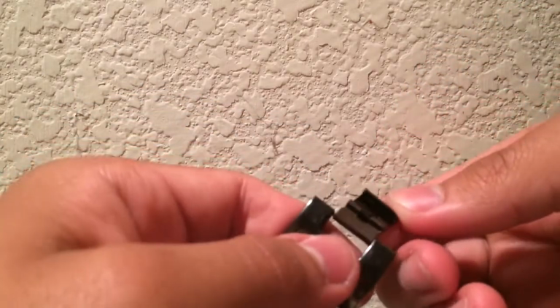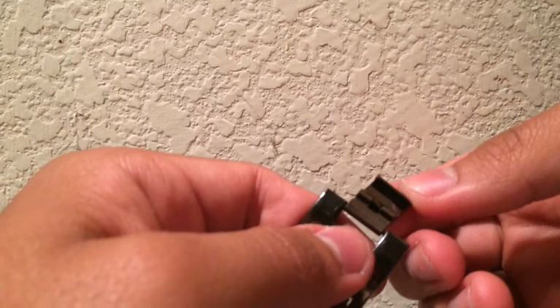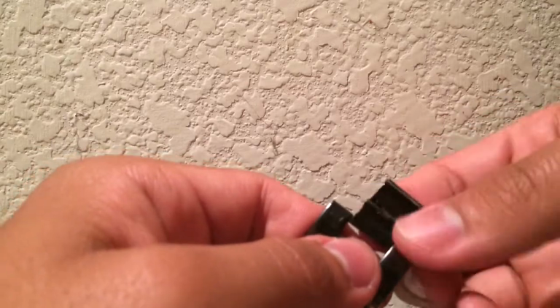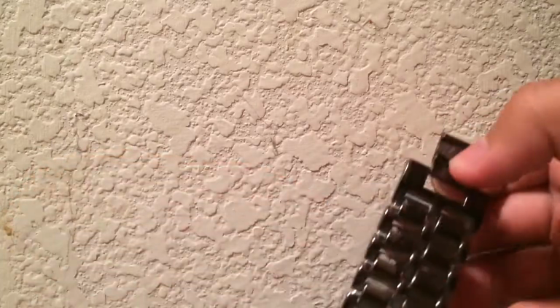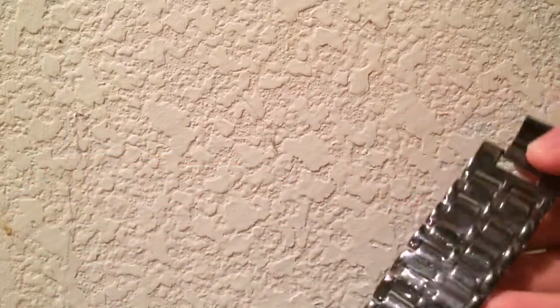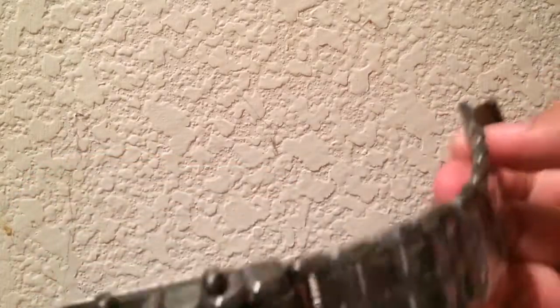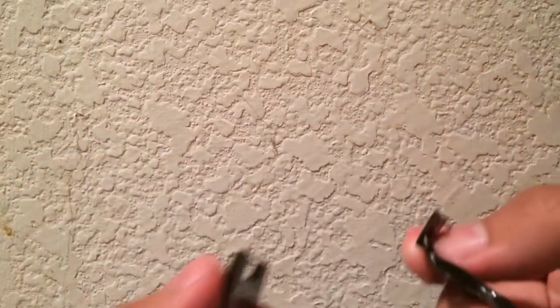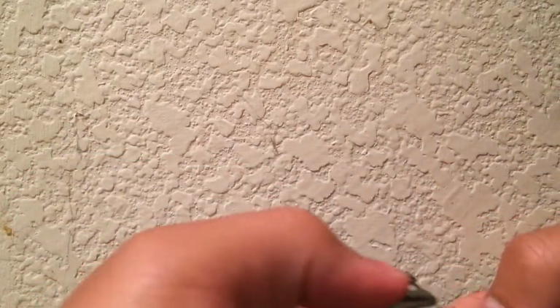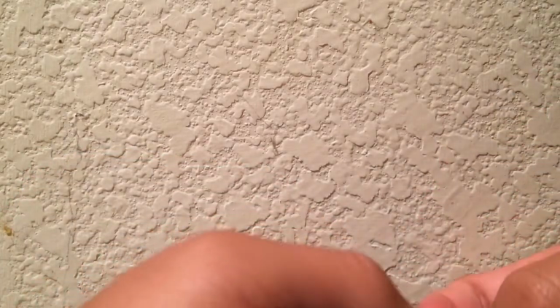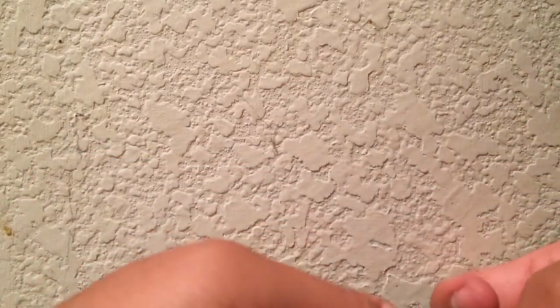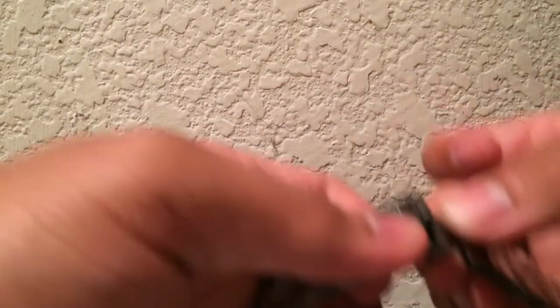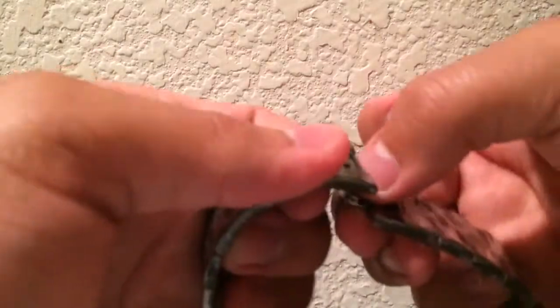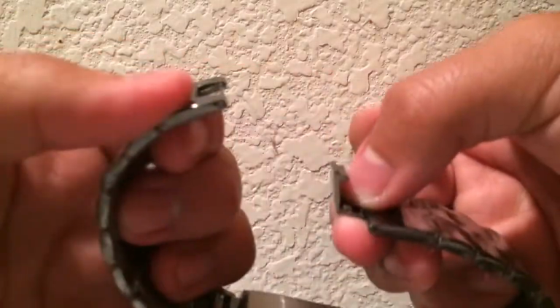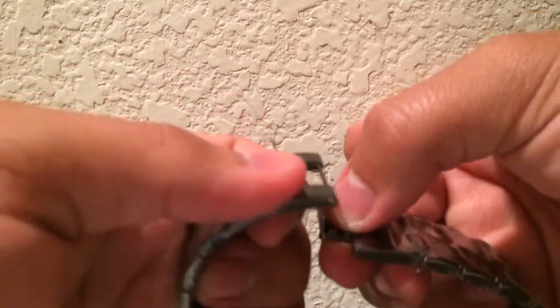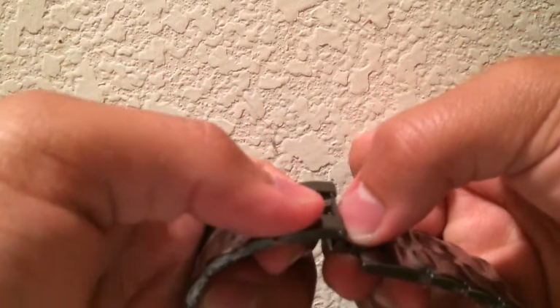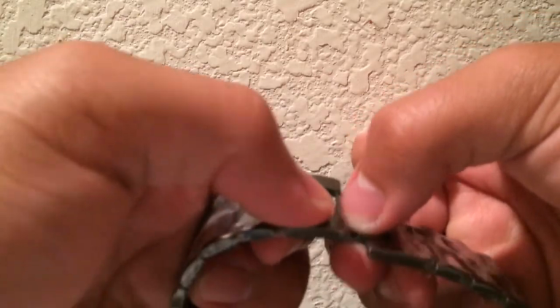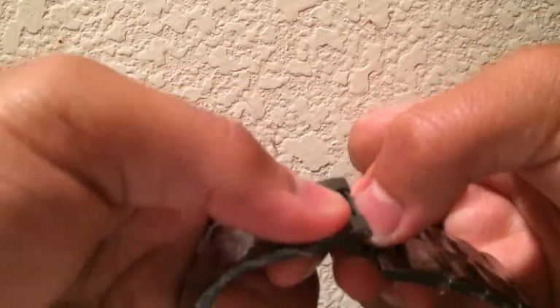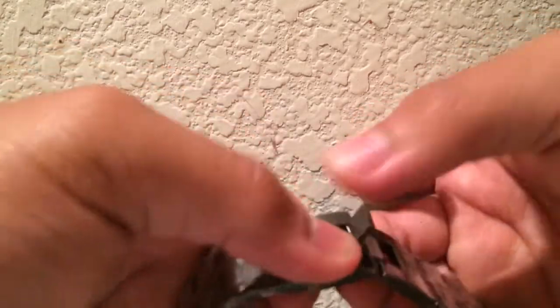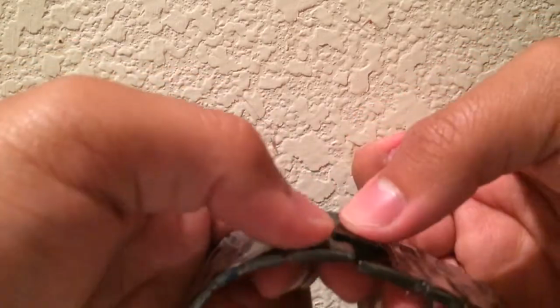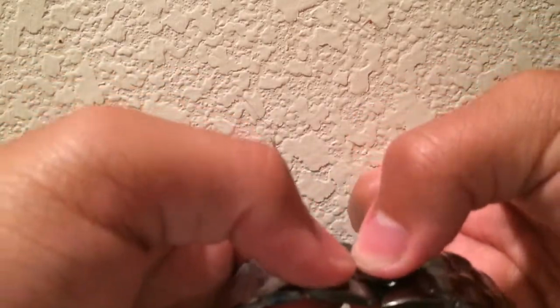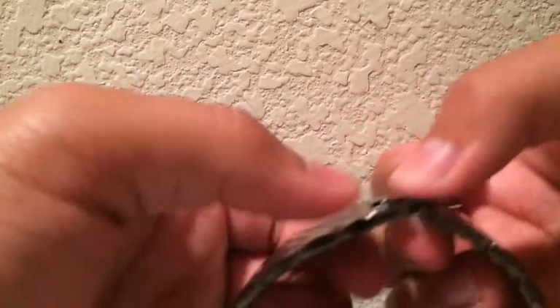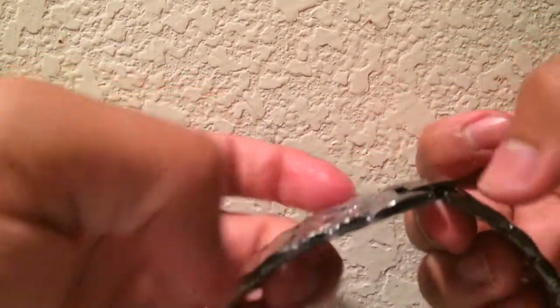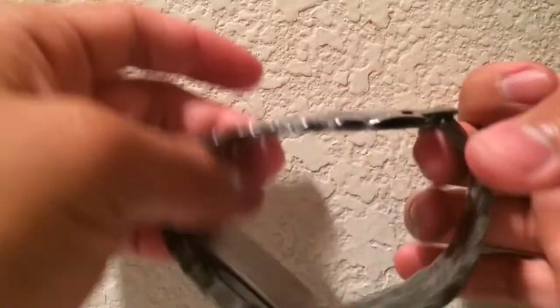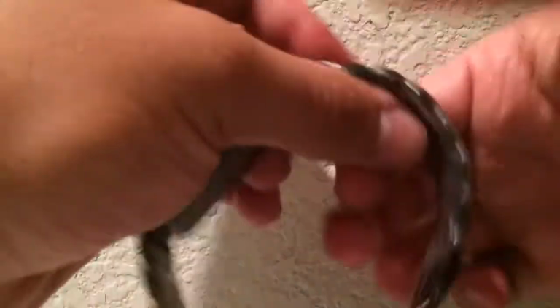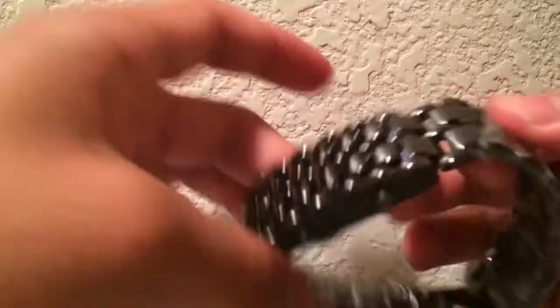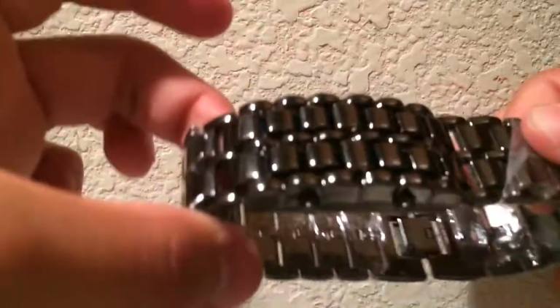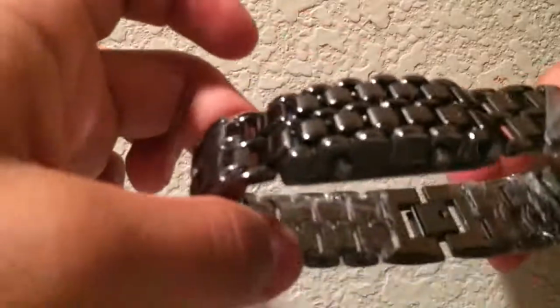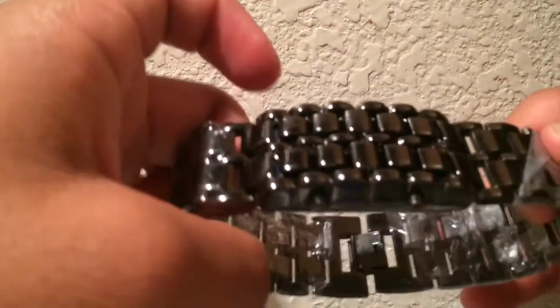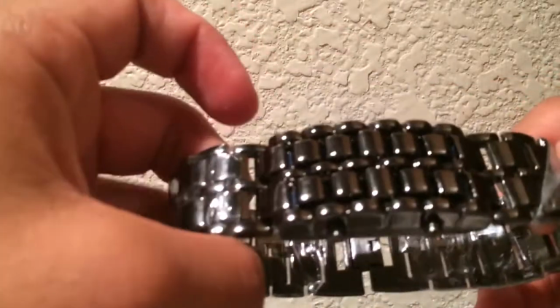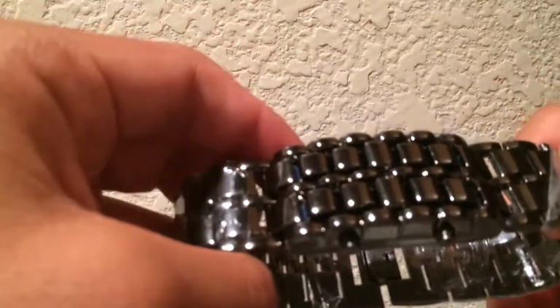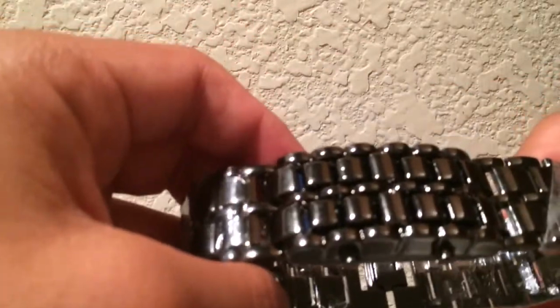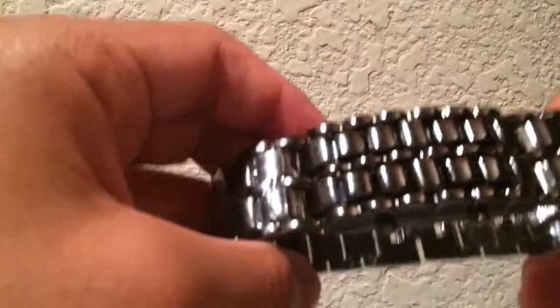There you go, and the rest of the part is pretty self-explanatory. You take the watch, put it around, put it in there, close it. There you go — now you've got an actual functioning watch that you can put around your wrist.